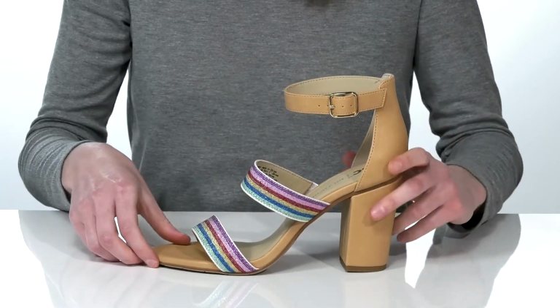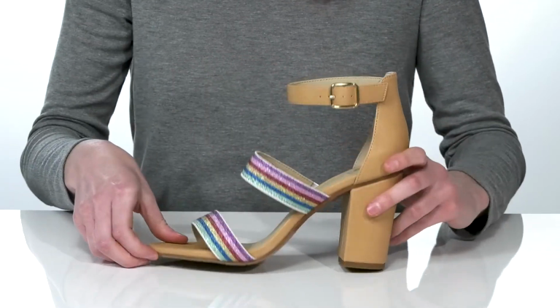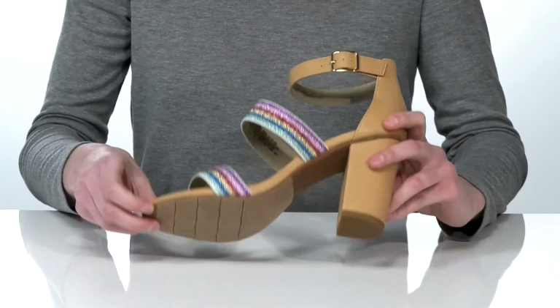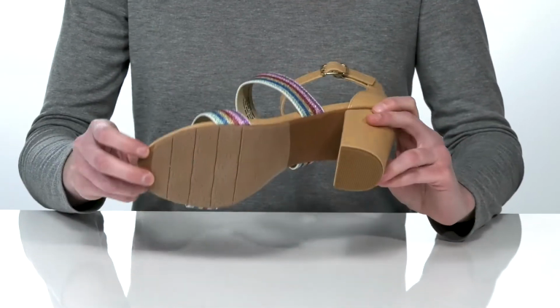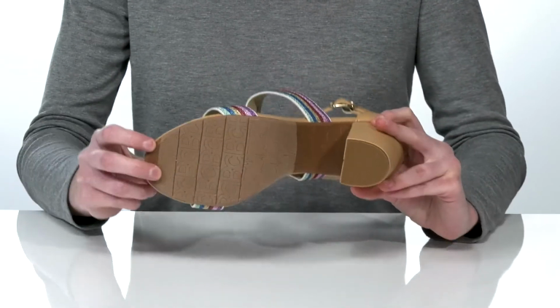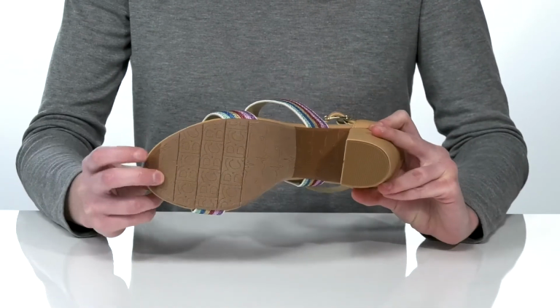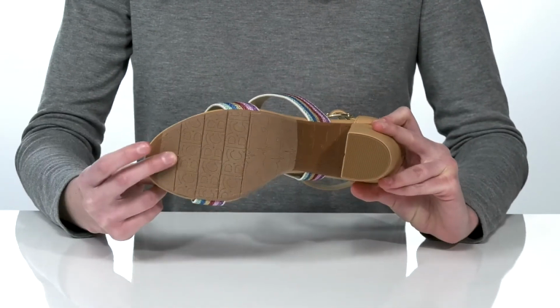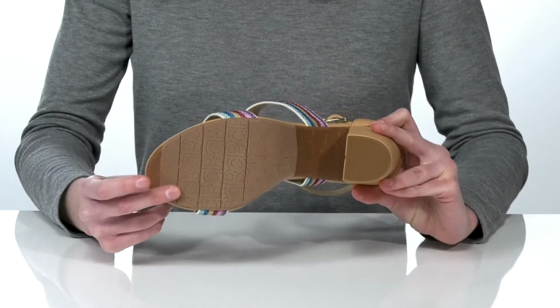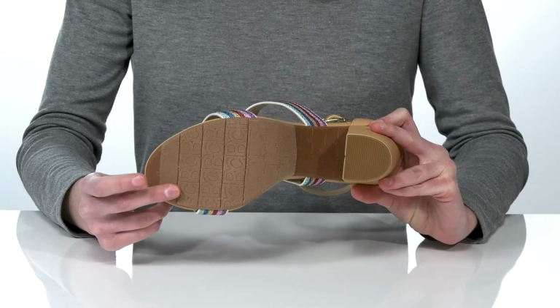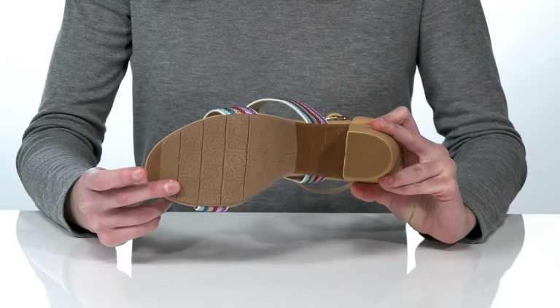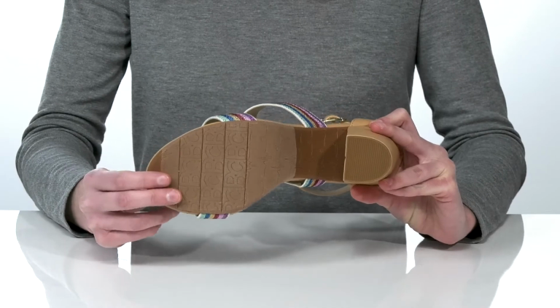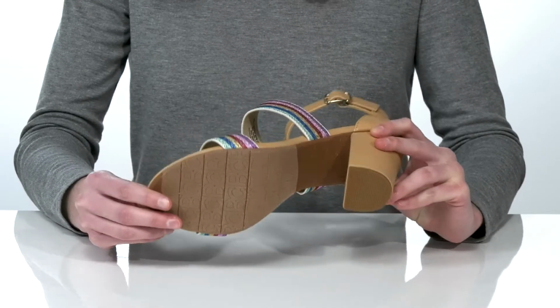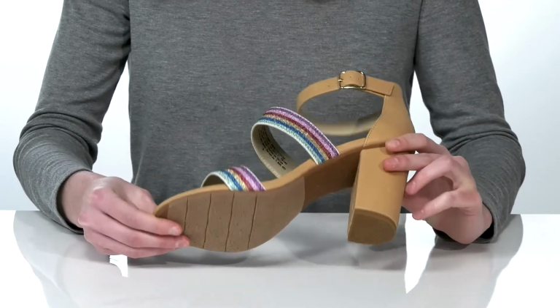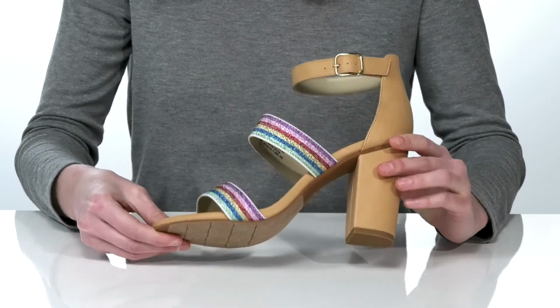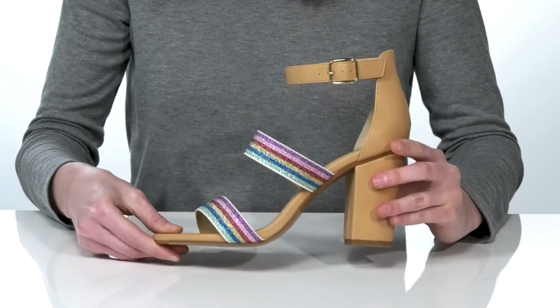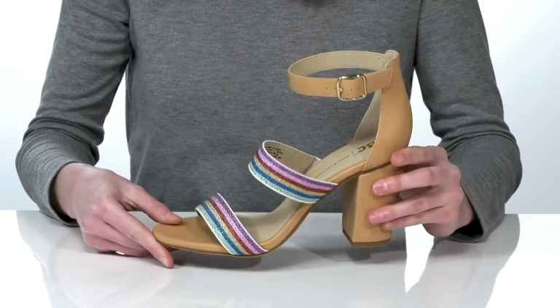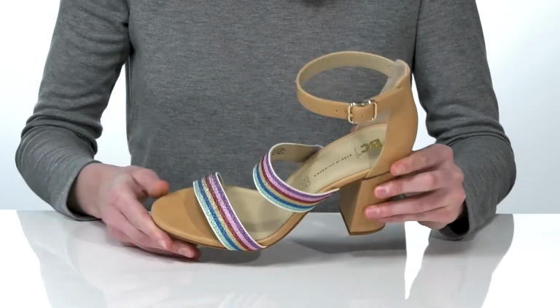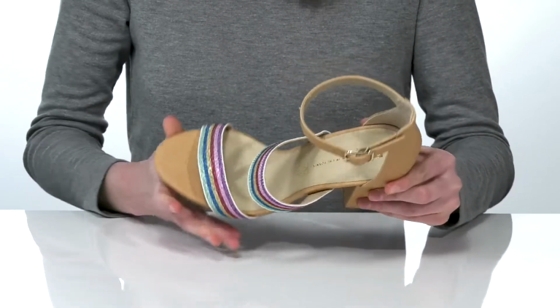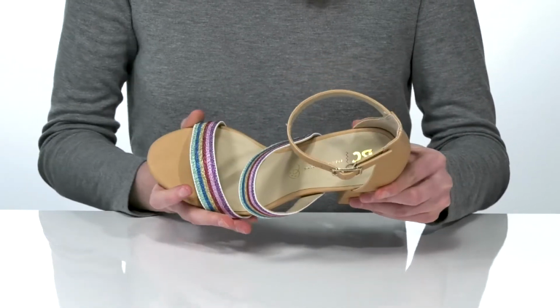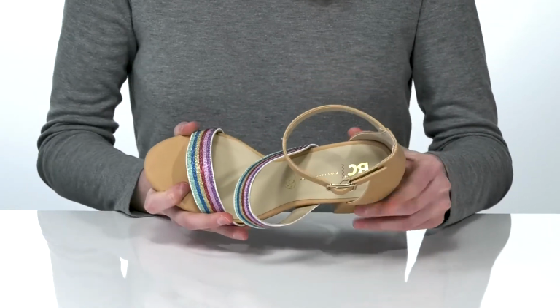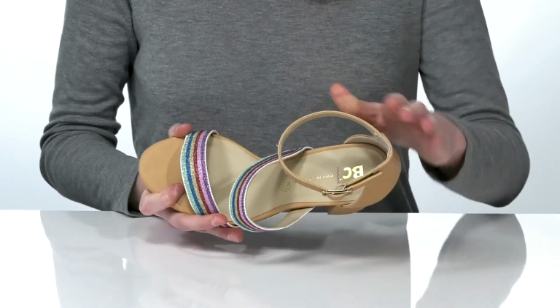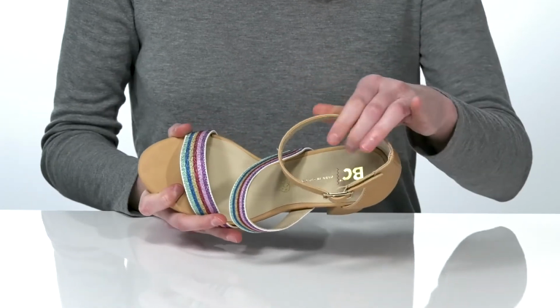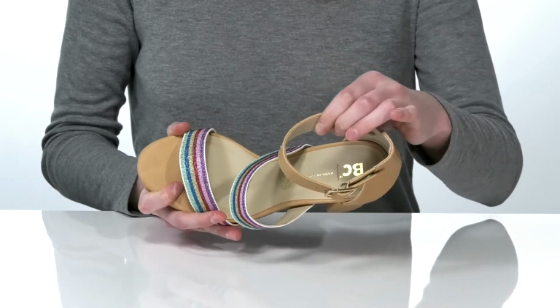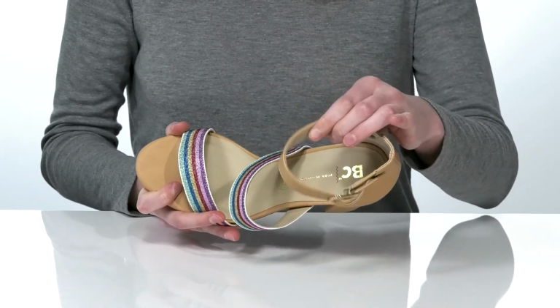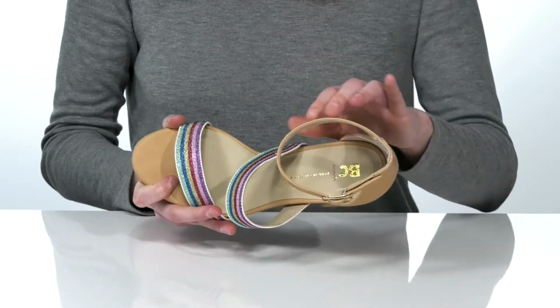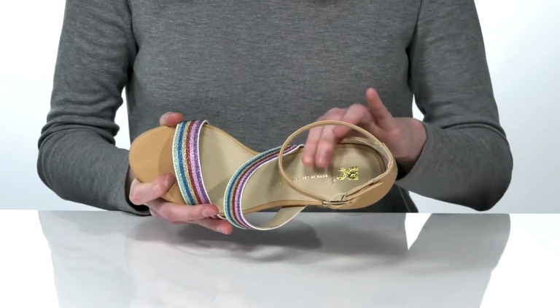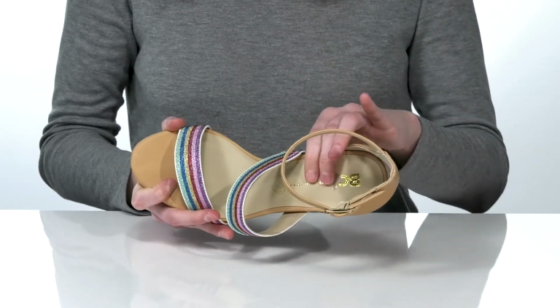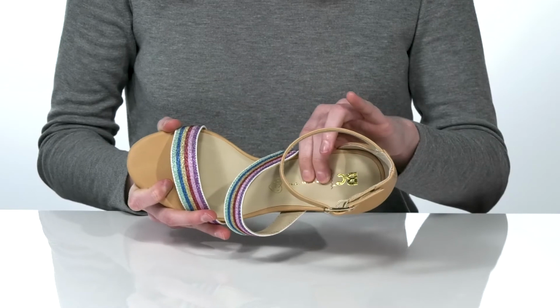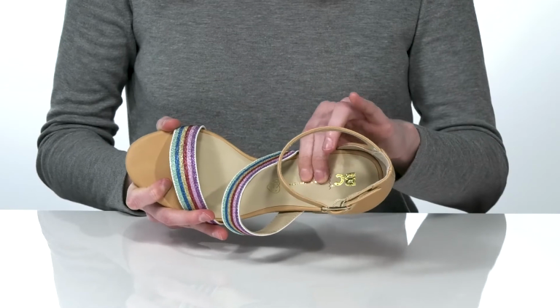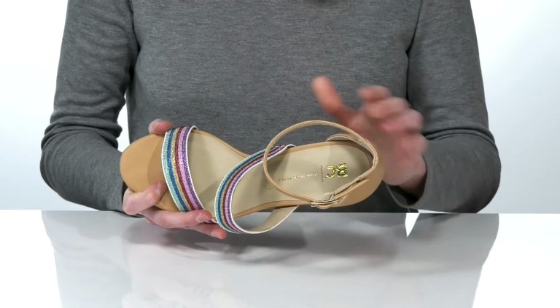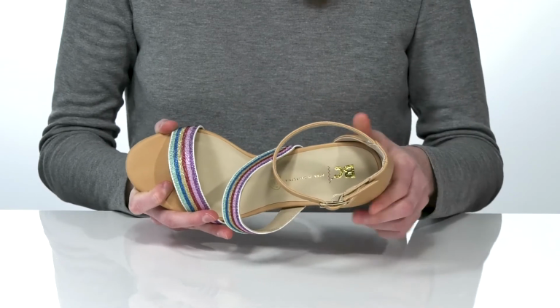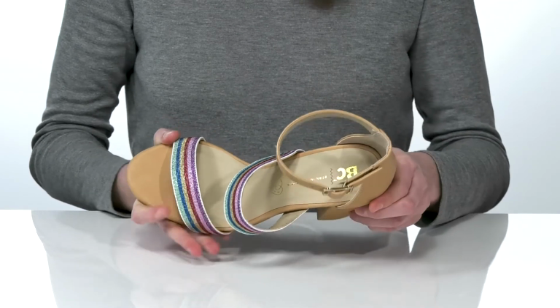Underneath, the outsole is lightly textured for traction. Inside, they have a smooth lining and lightly padded footbed.